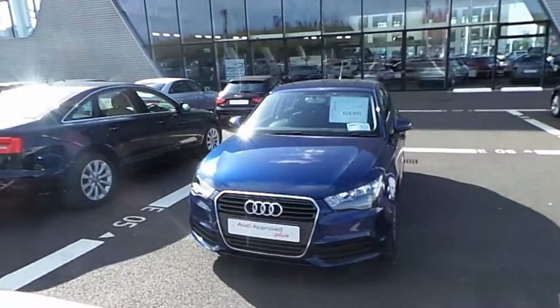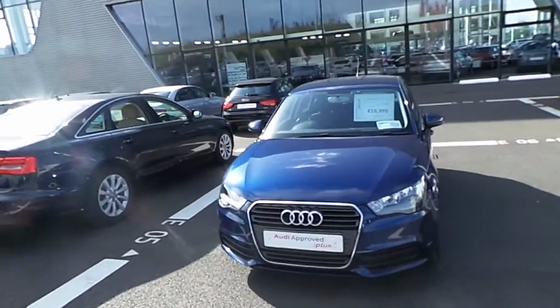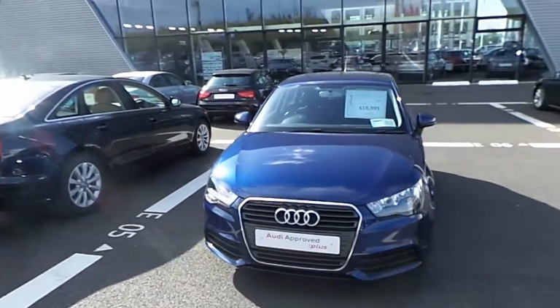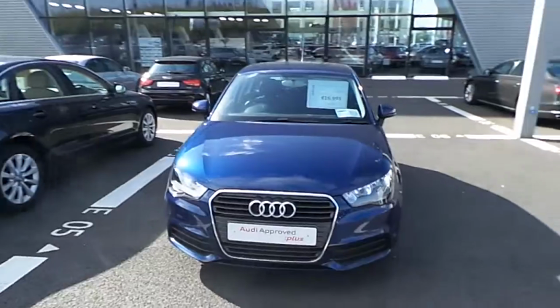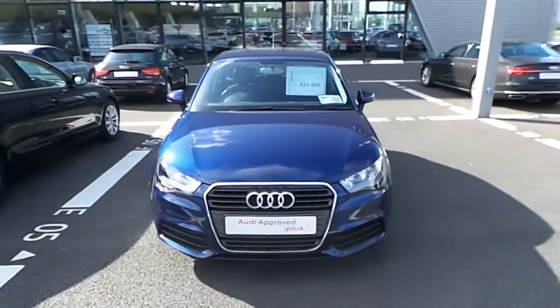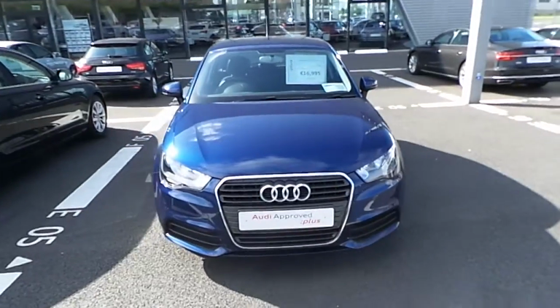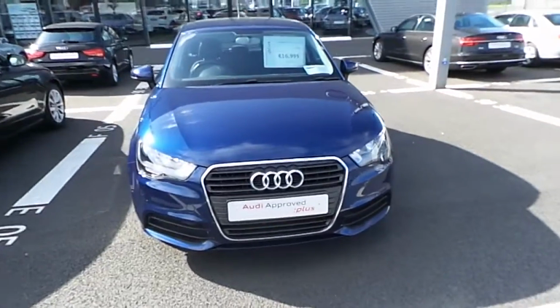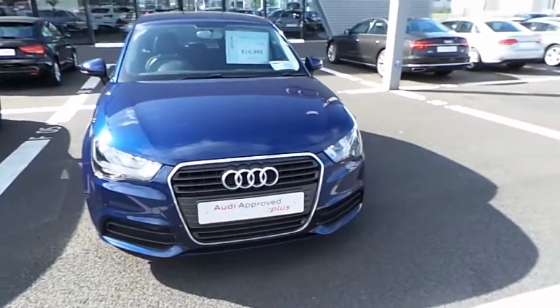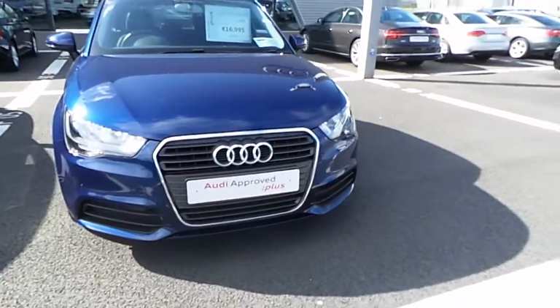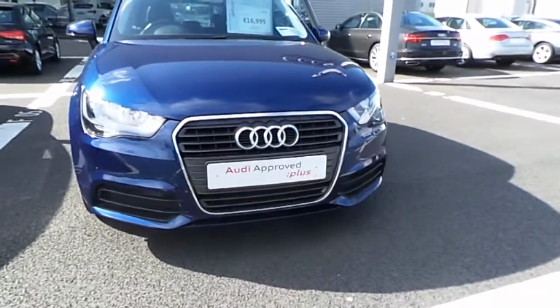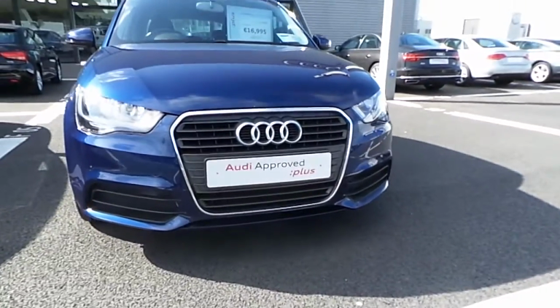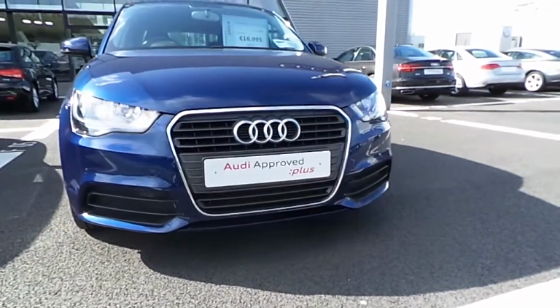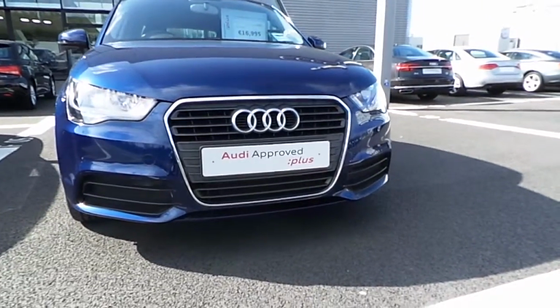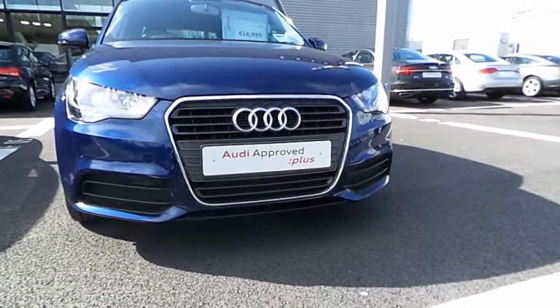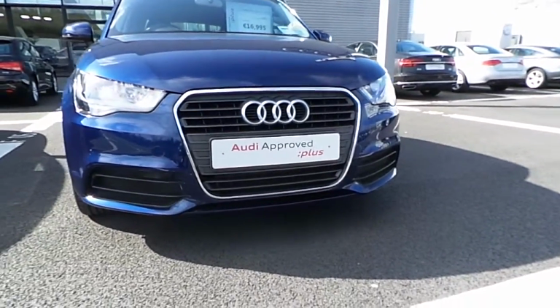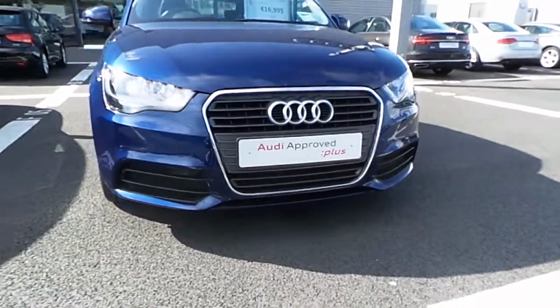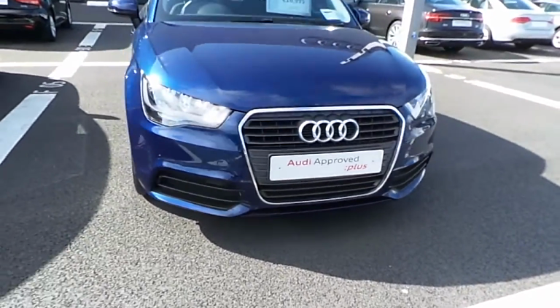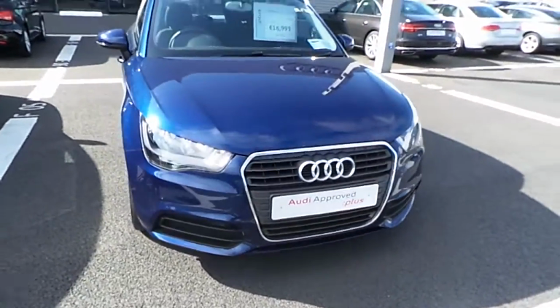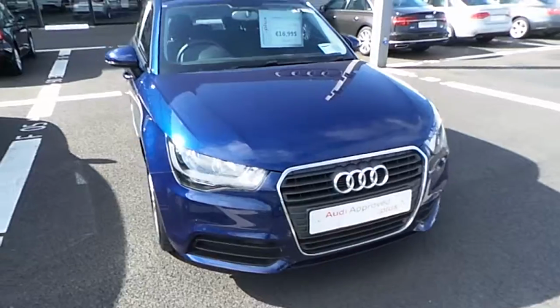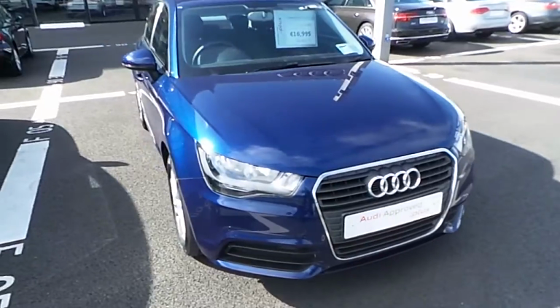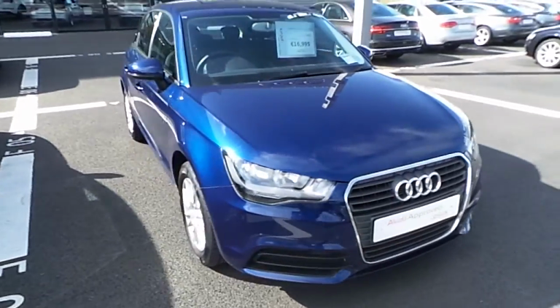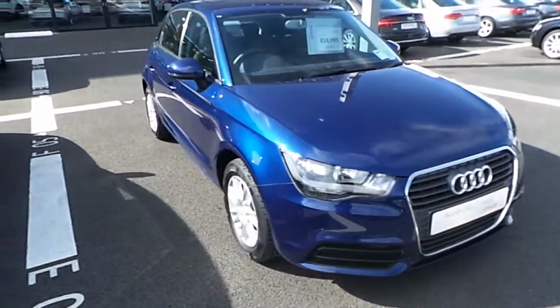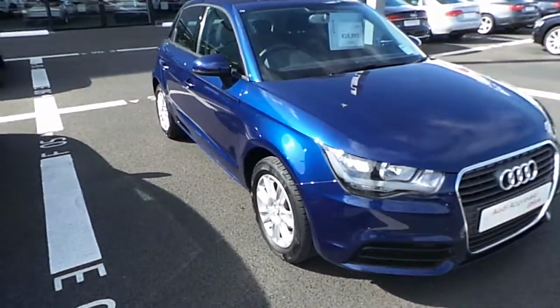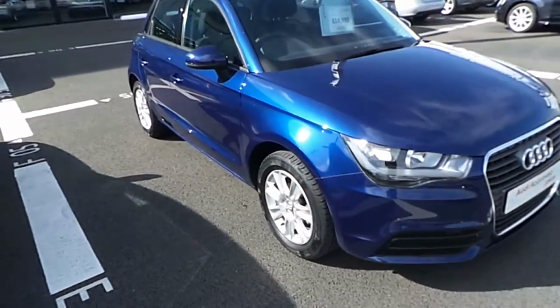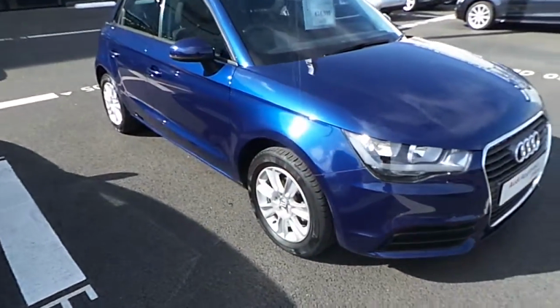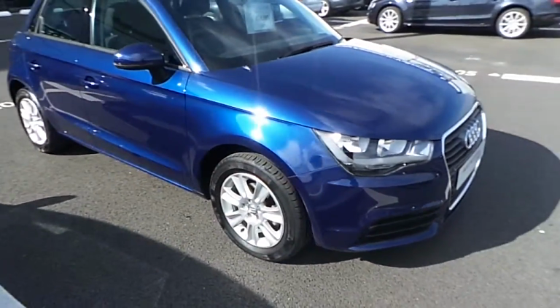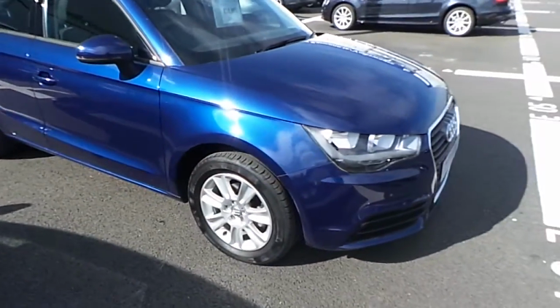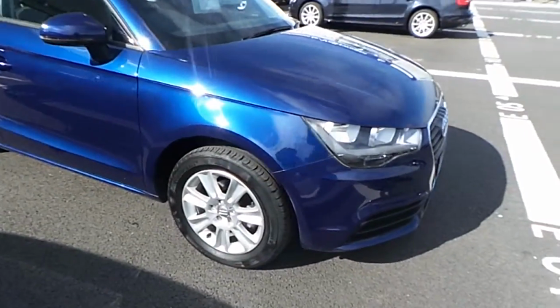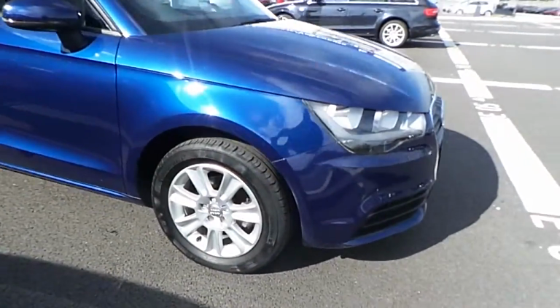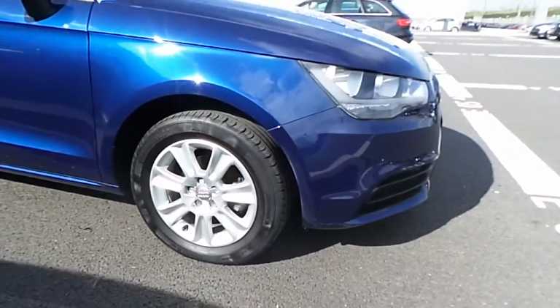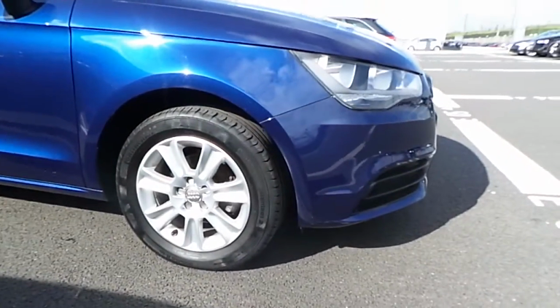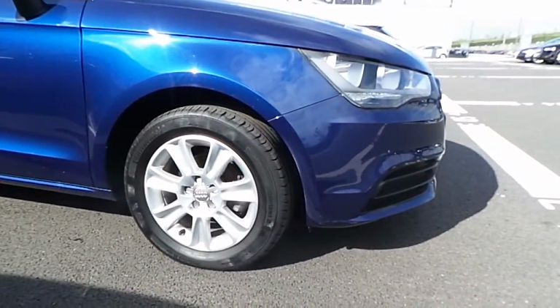The front of the vehicle features the standard Audi front grille with chrome surroundings. Moving to the side of the vehicle, we can see 15 inch alloy wheels all around.